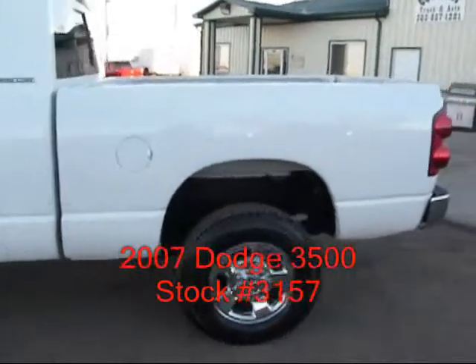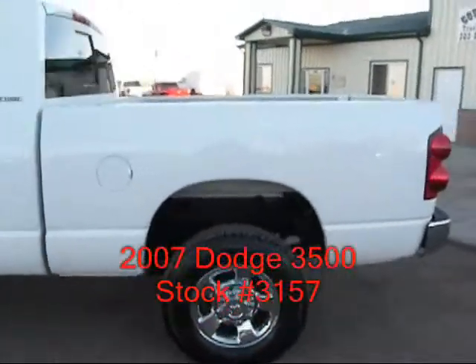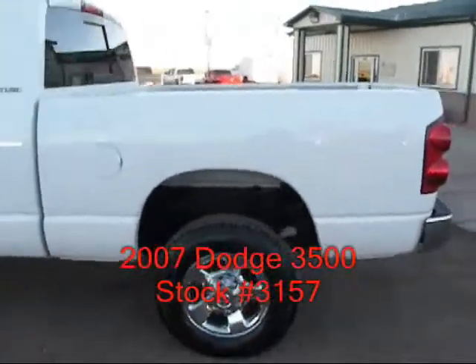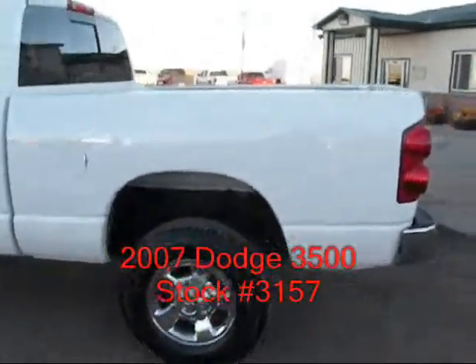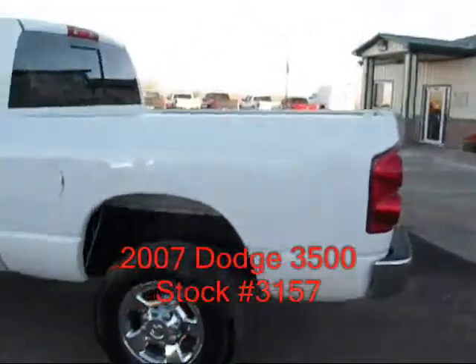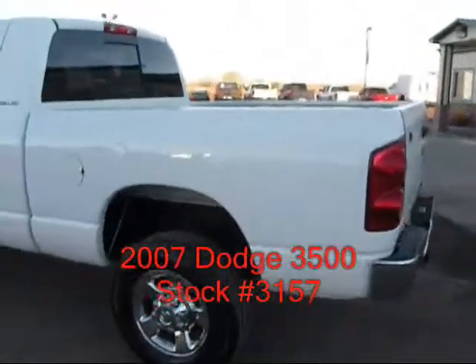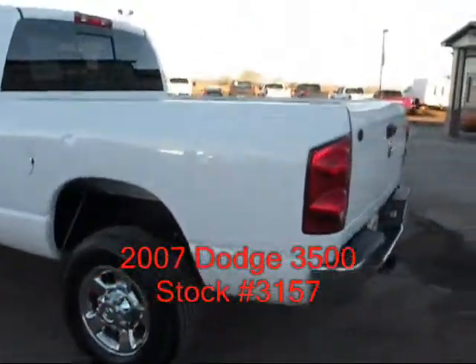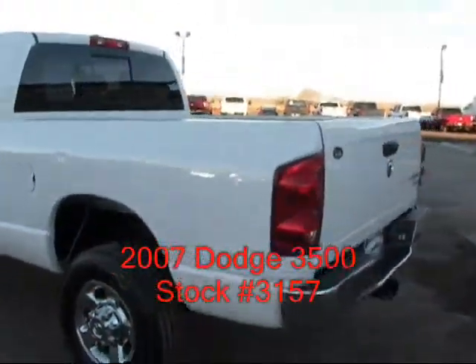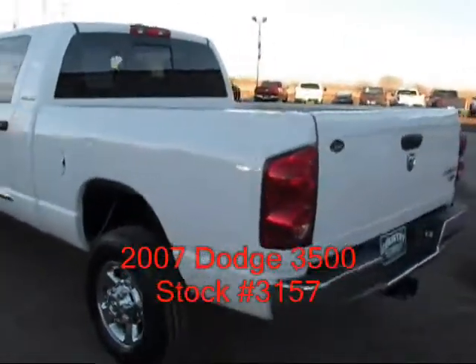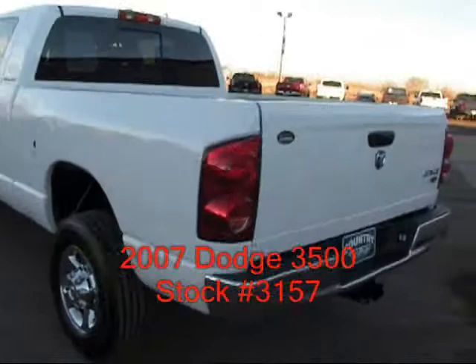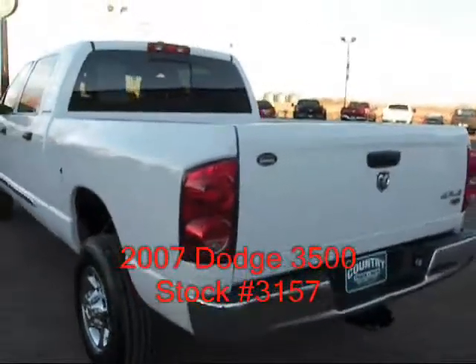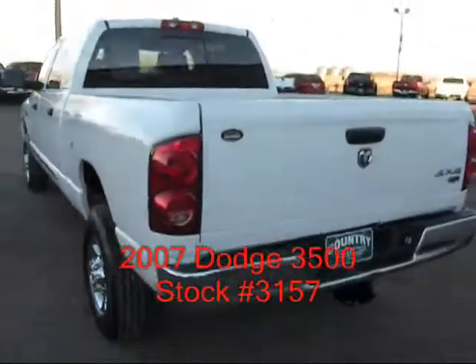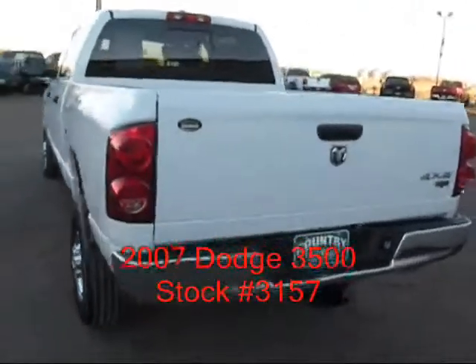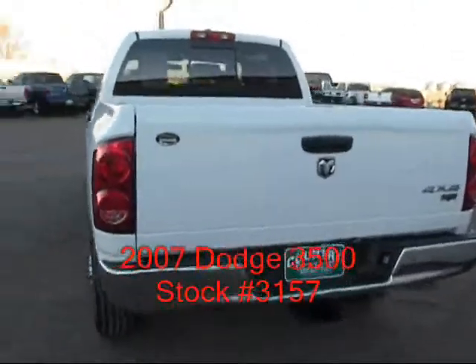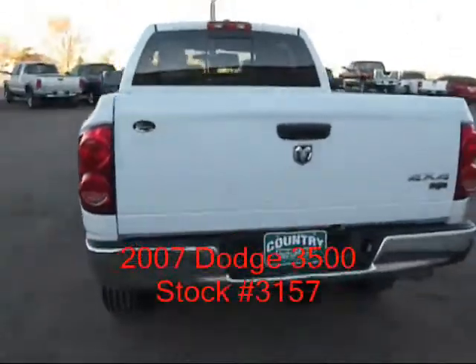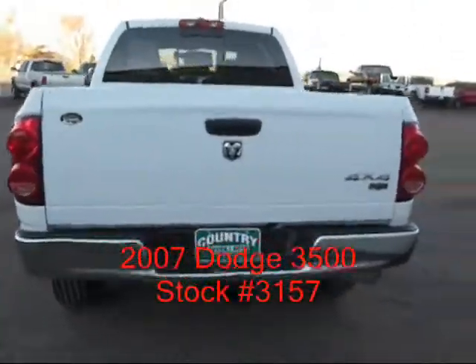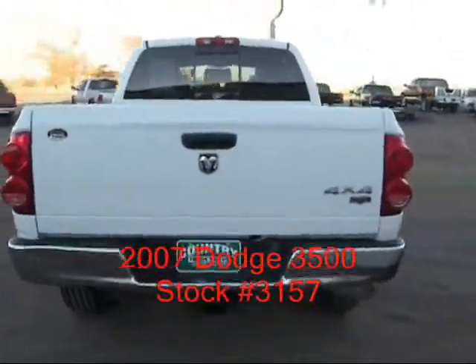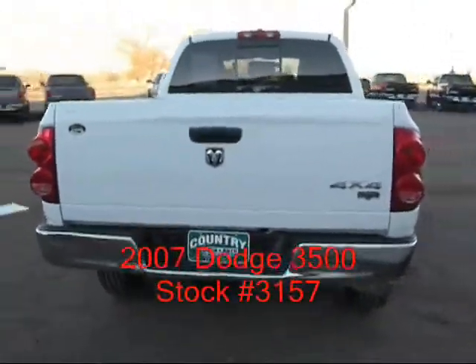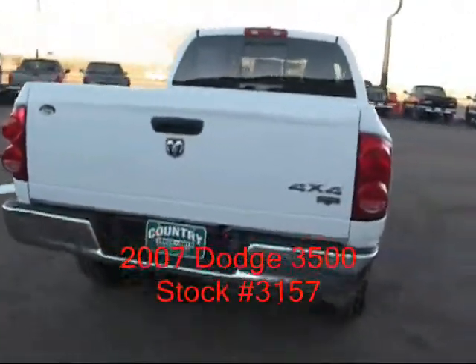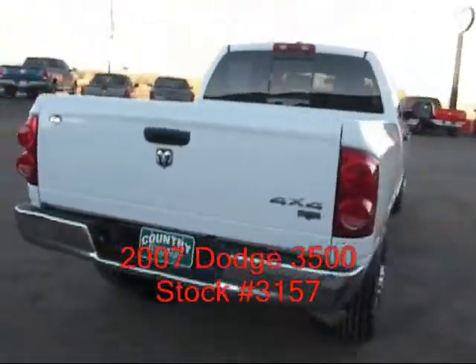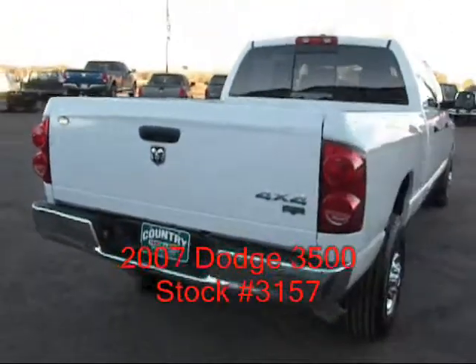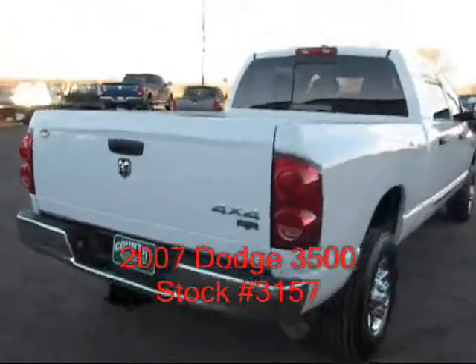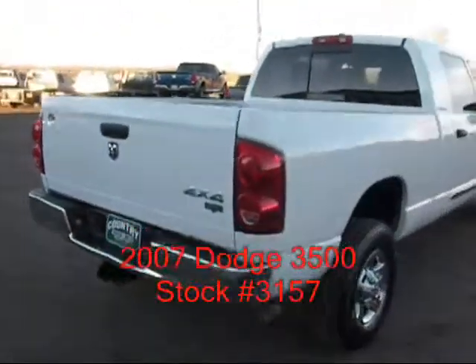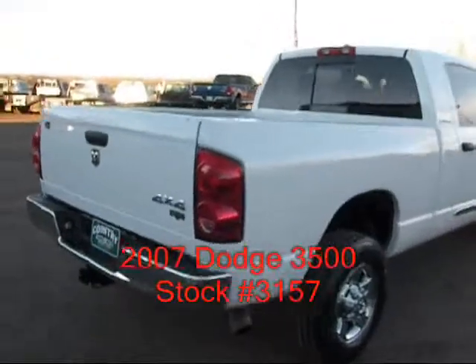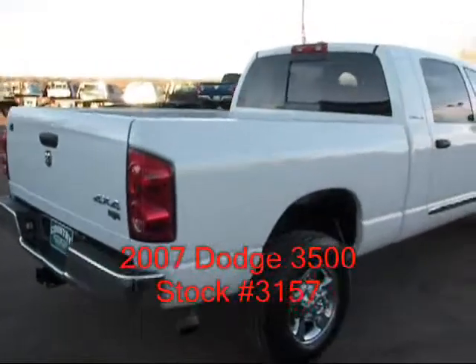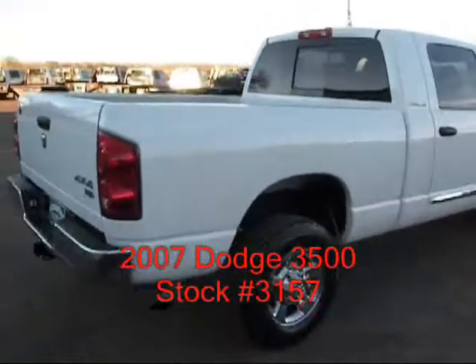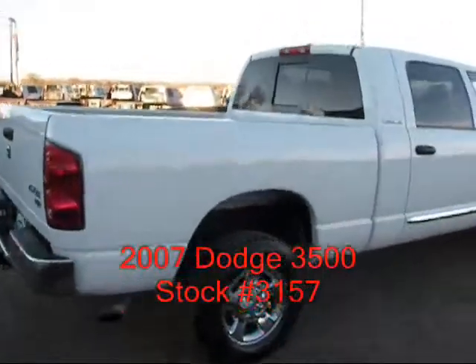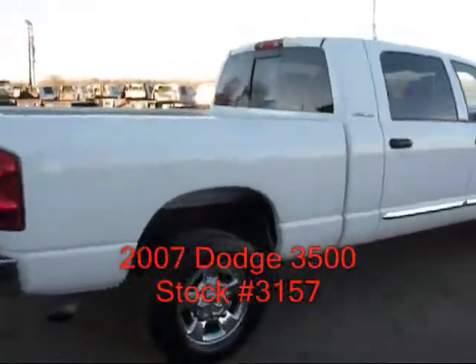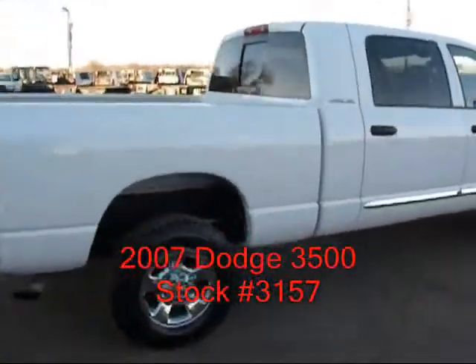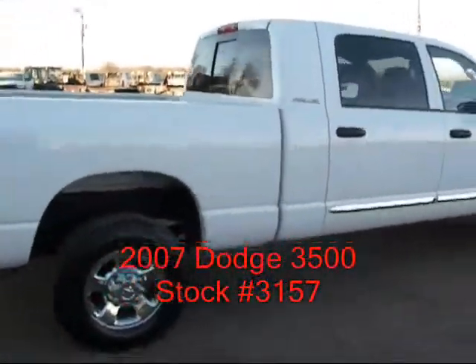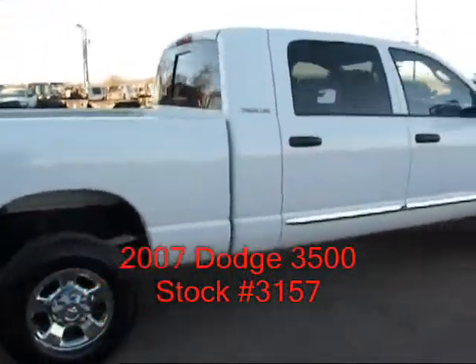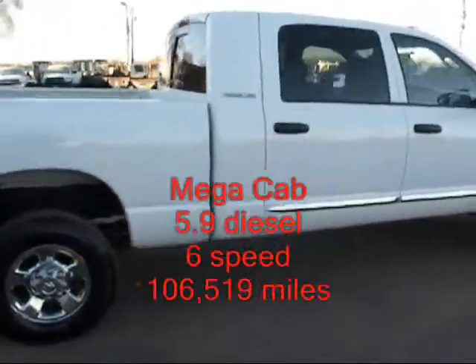It's an early 07 so it's got the 5.9 liter and it's got a 6 speed manual transmission. Kind of a rare truck being single rear wheel Mega Cab and a manual transmission.